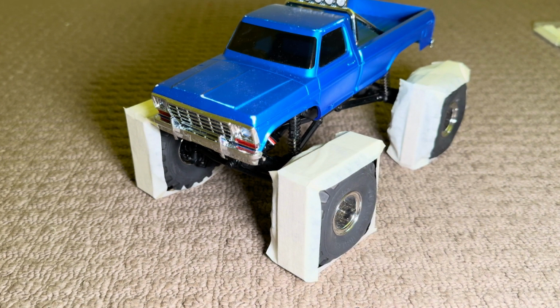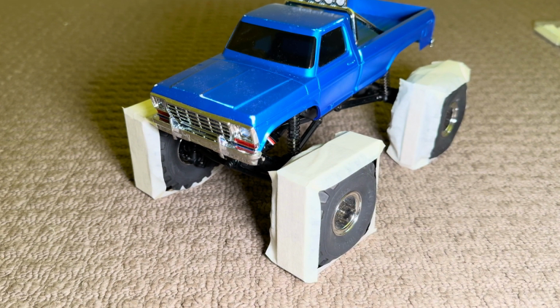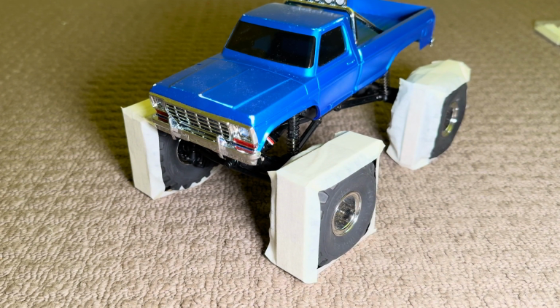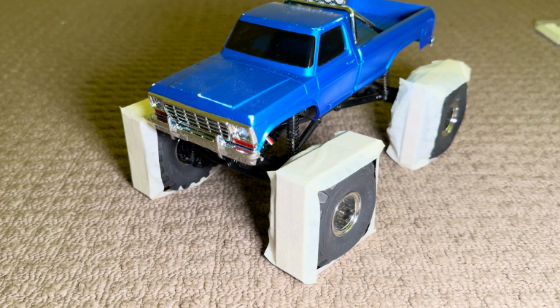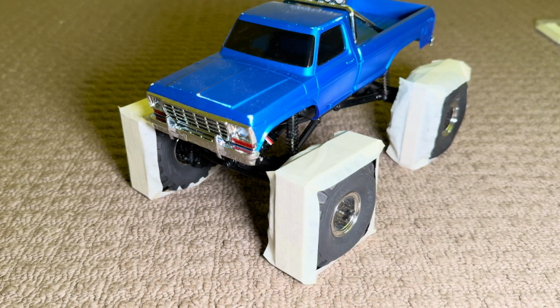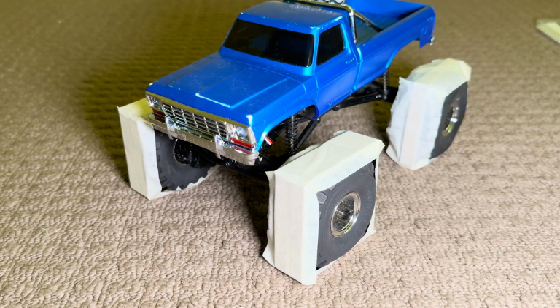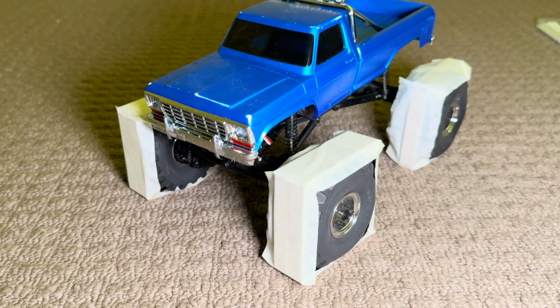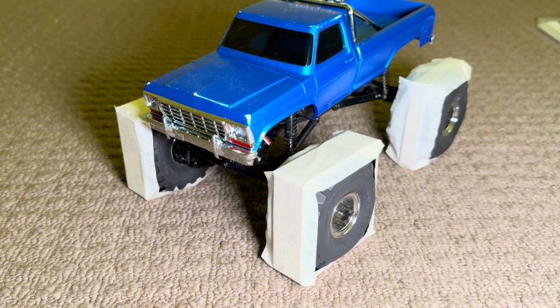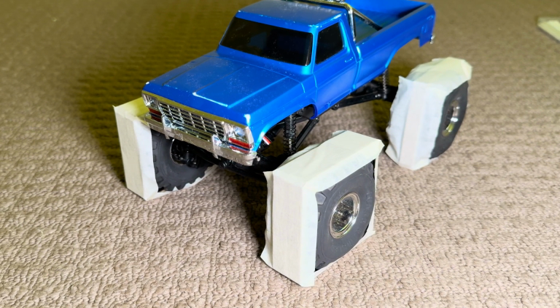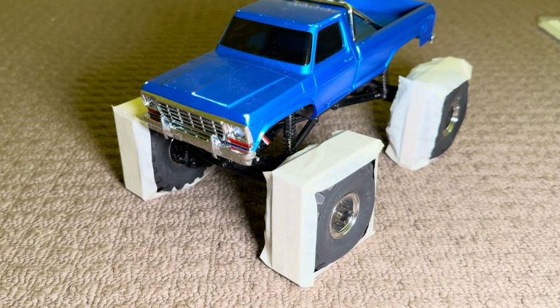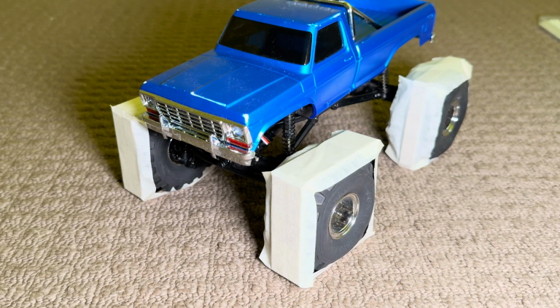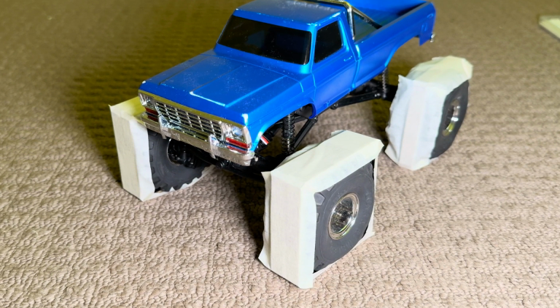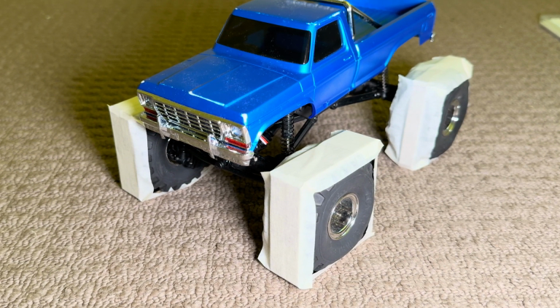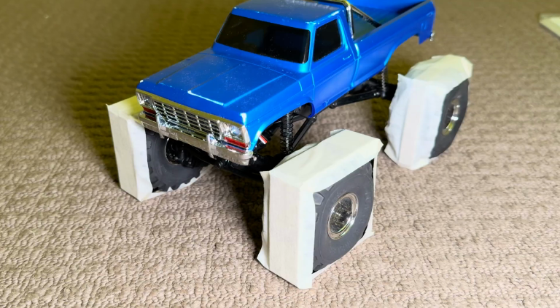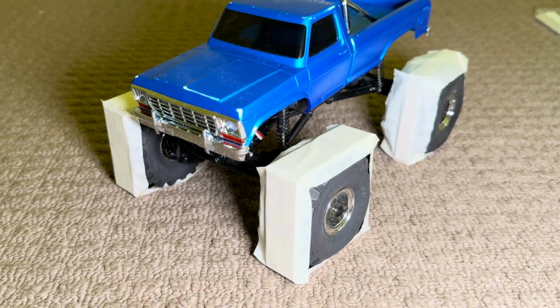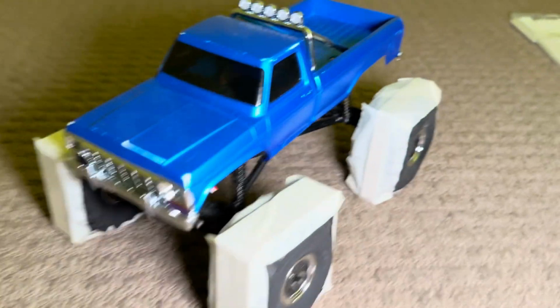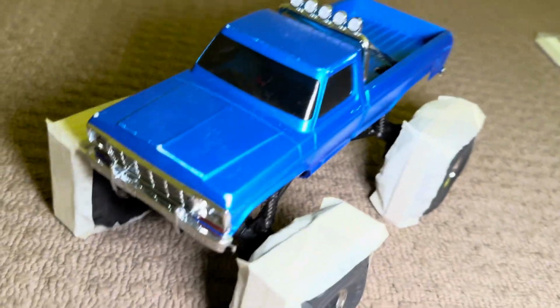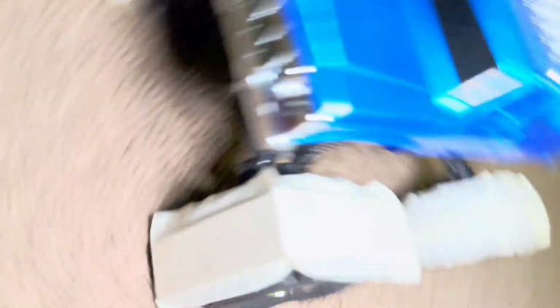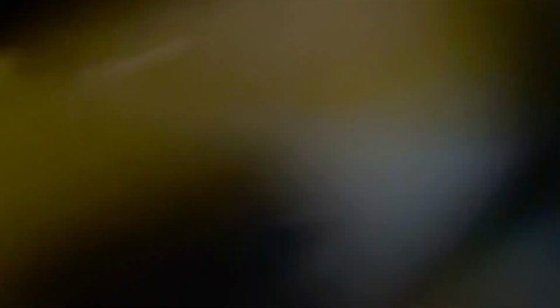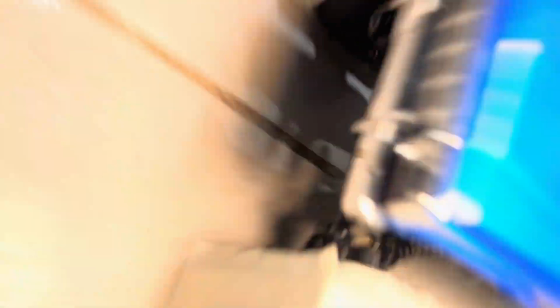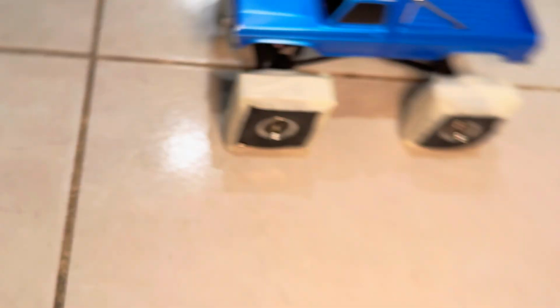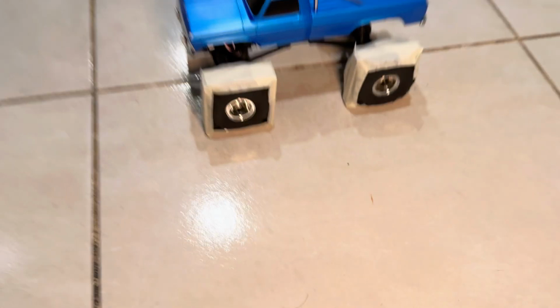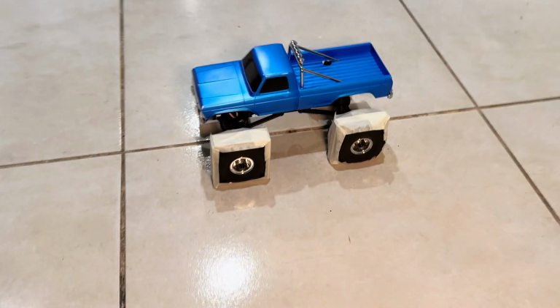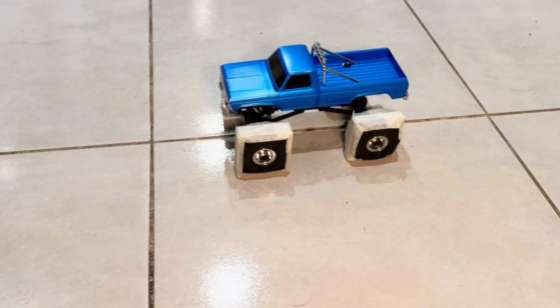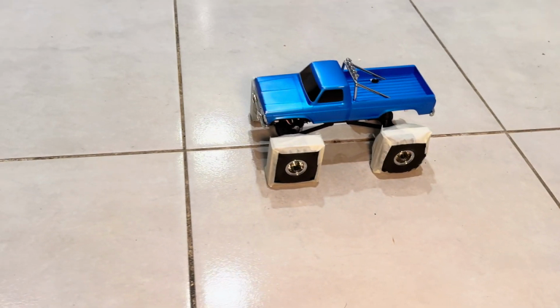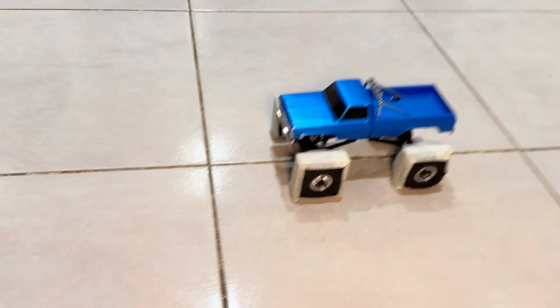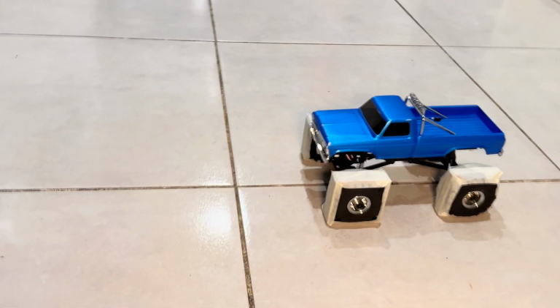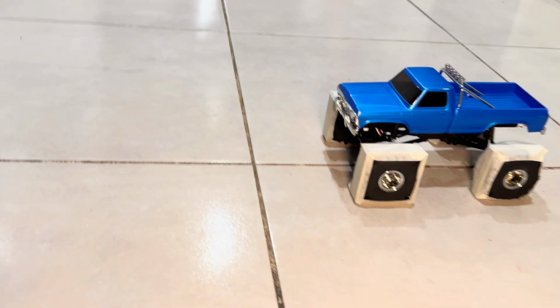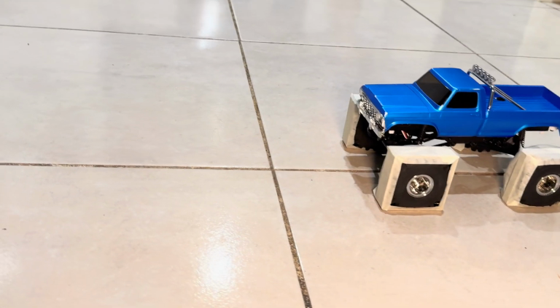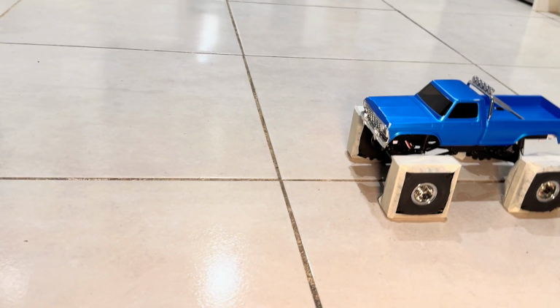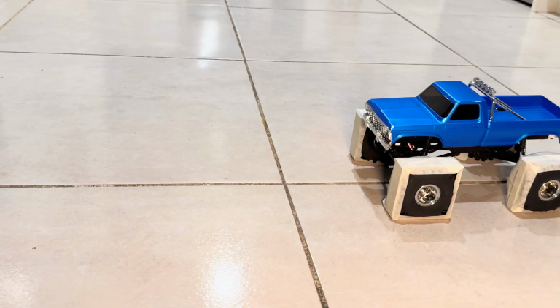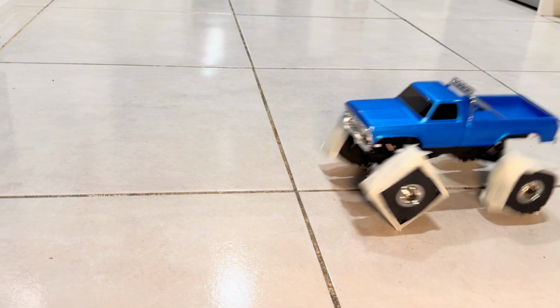But we're not here to see if it looks good — we're going to see if it's going to drive literally upside down. Let's do it.